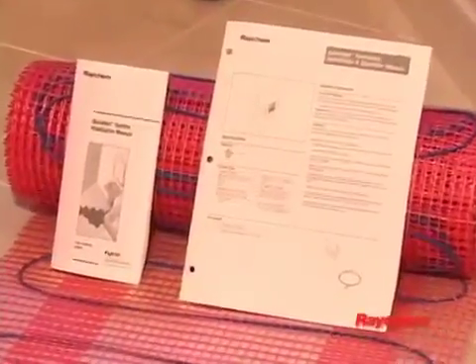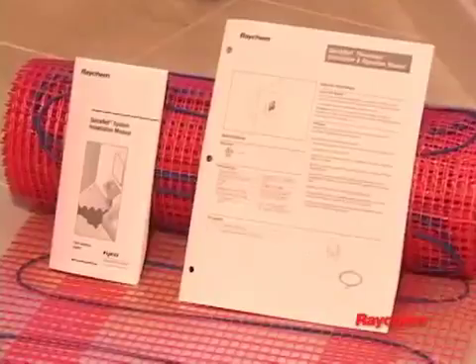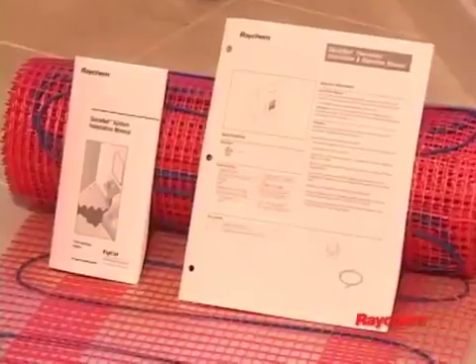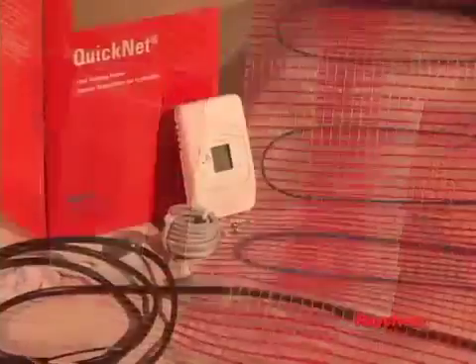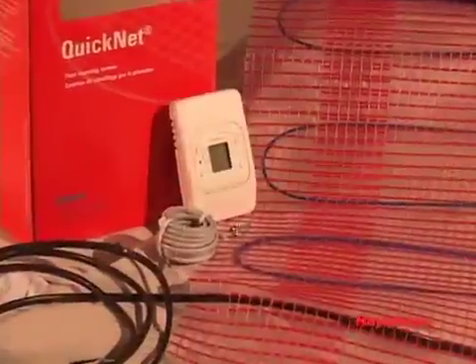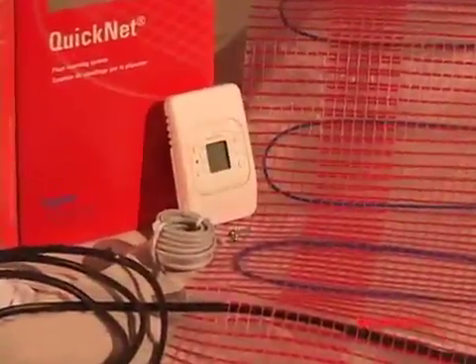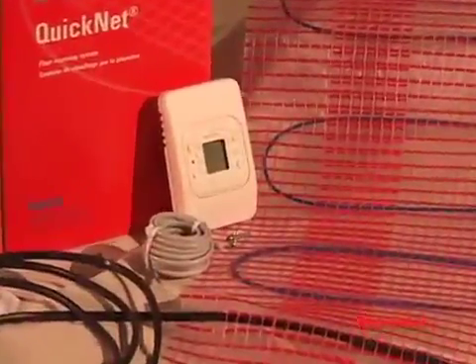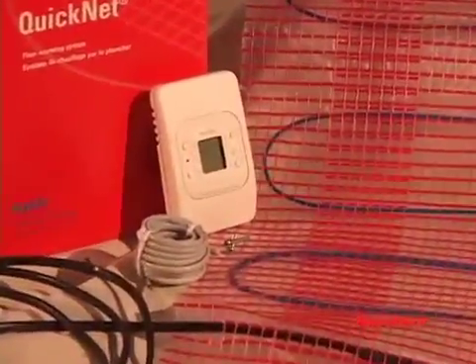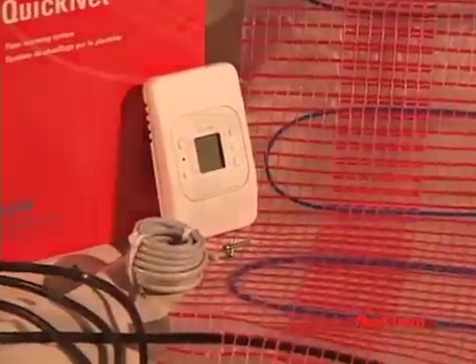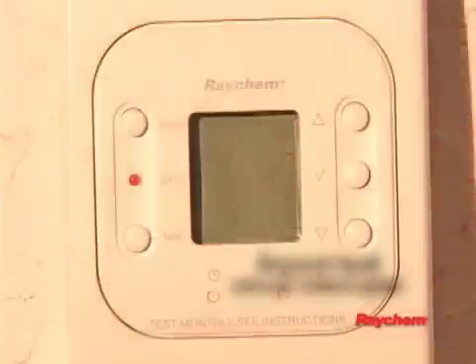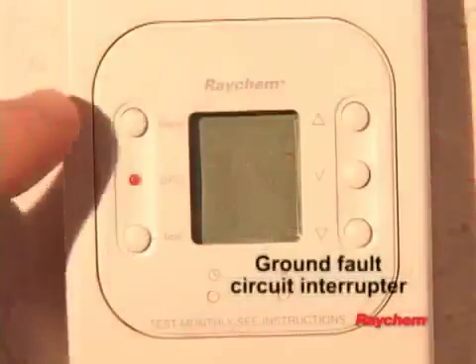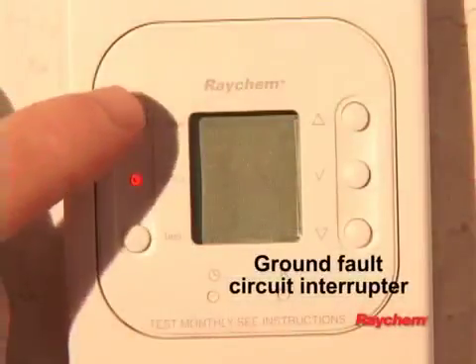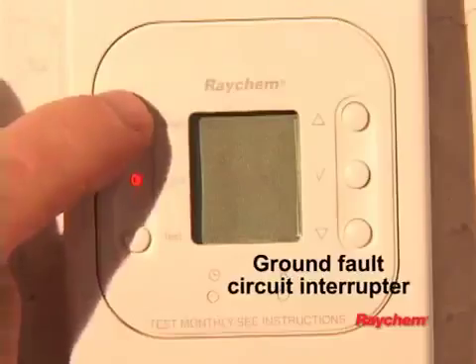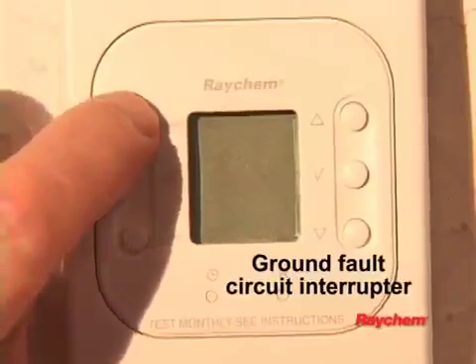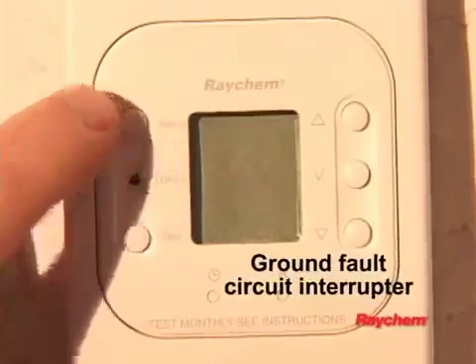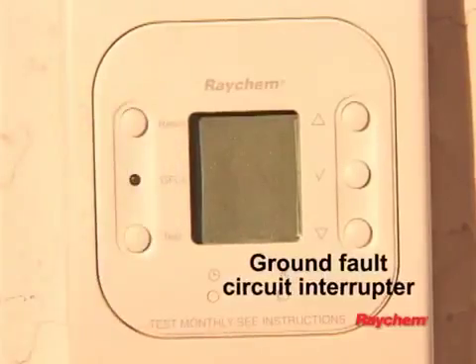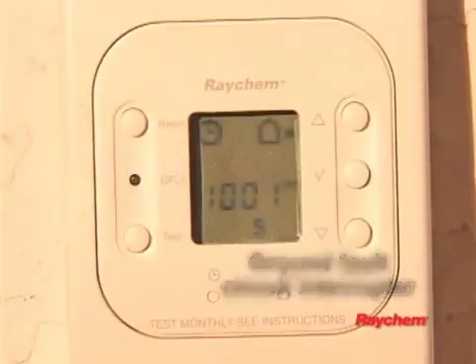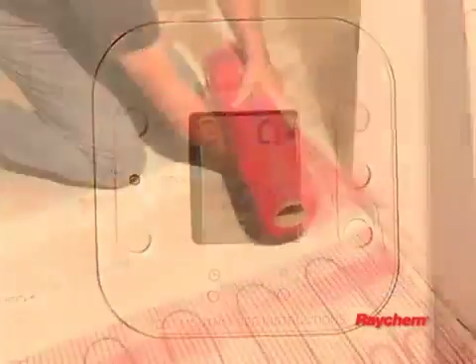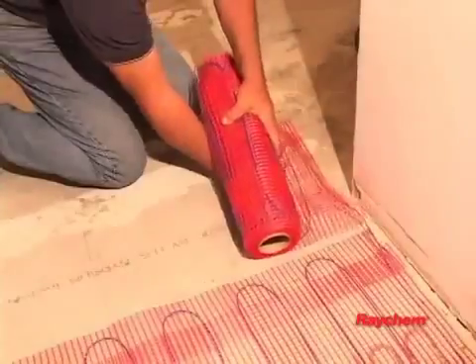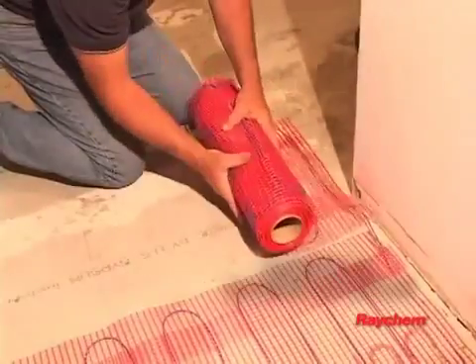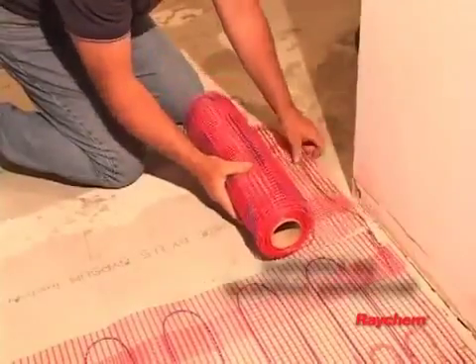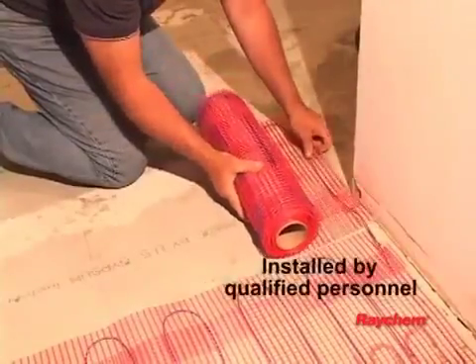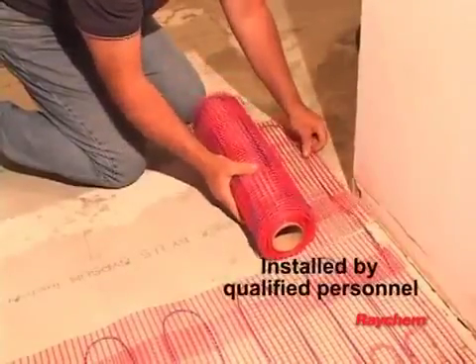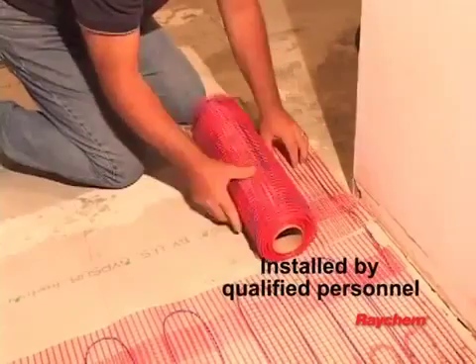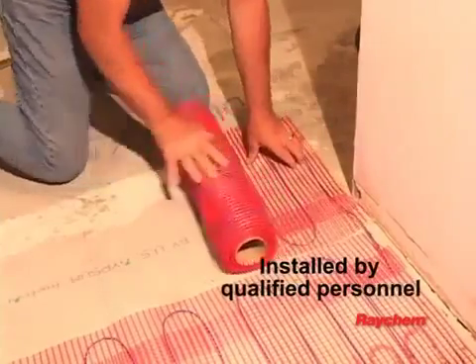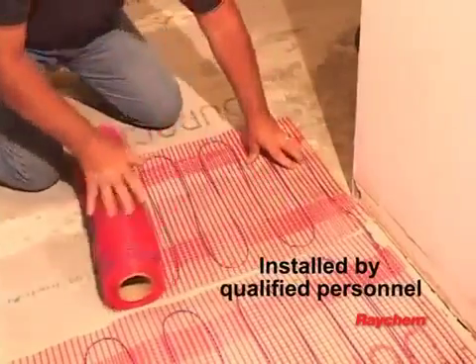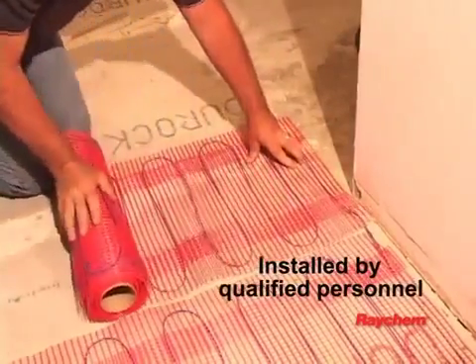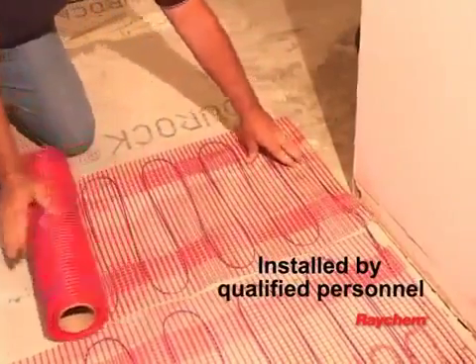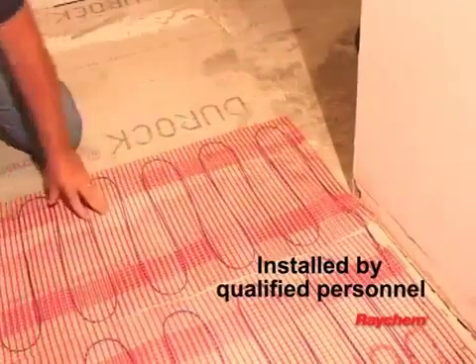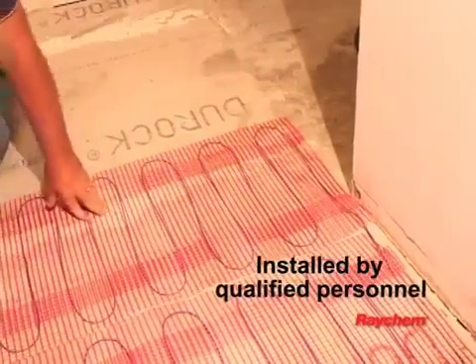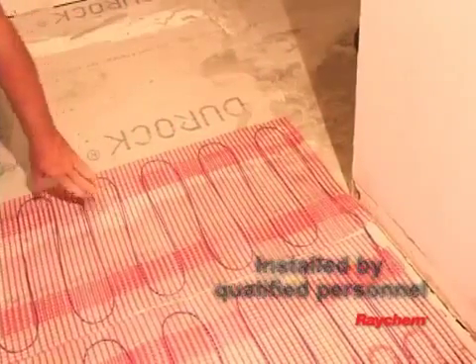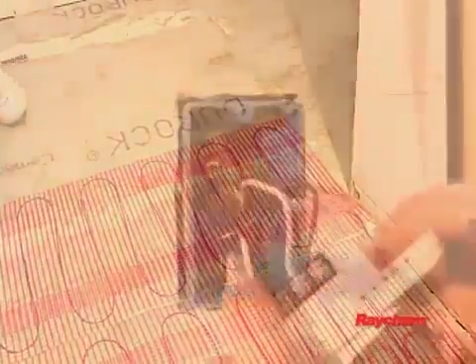The QuickStat thermostat must be used. It has a ground fault circuit interrupter to prevent electric shock. The QuickNet system must be installed by qualified personnel familiar with generally accepted construction techniques and safe electrical practices.